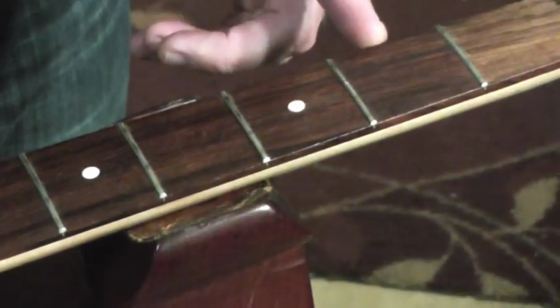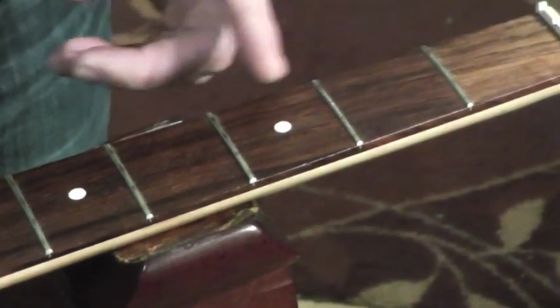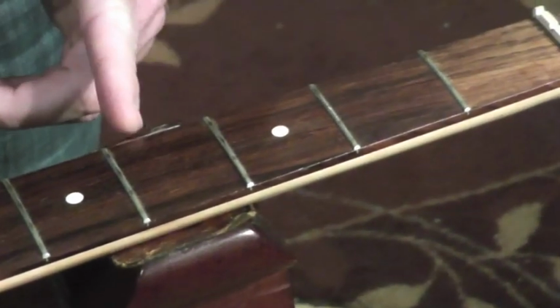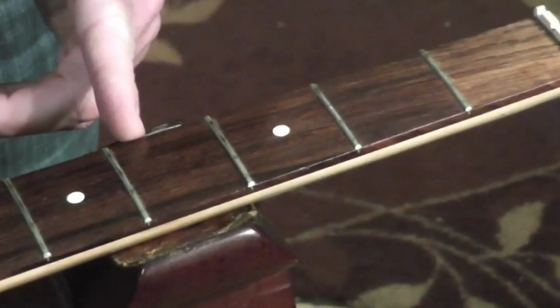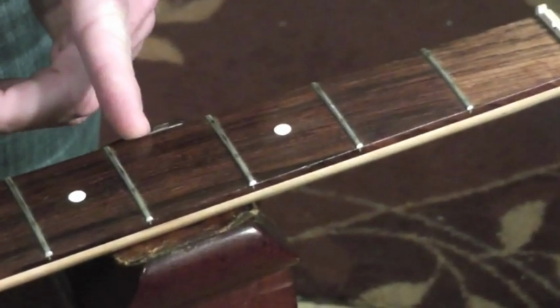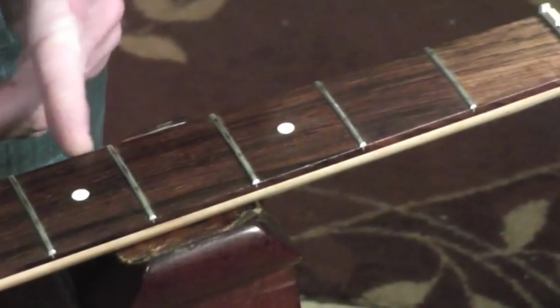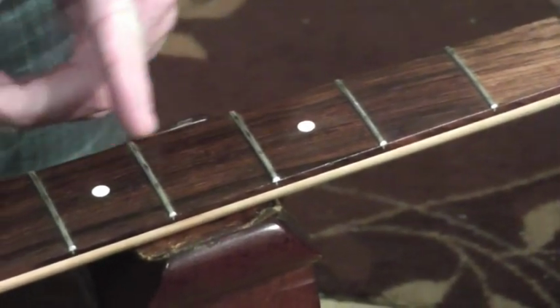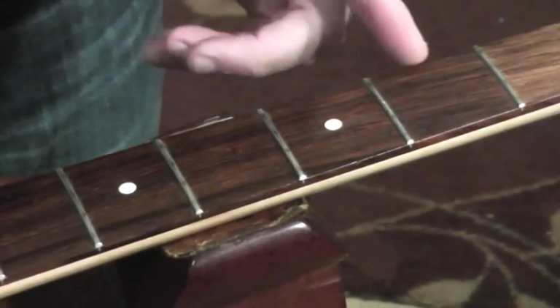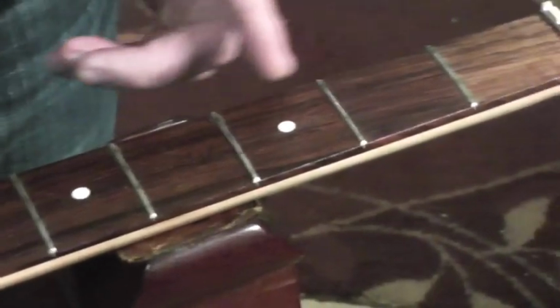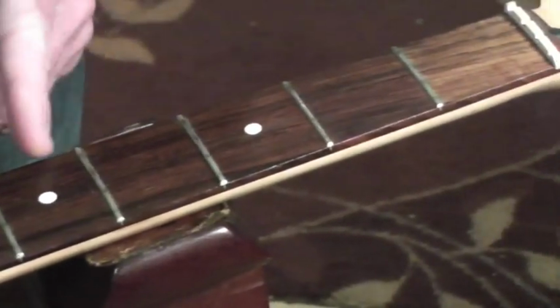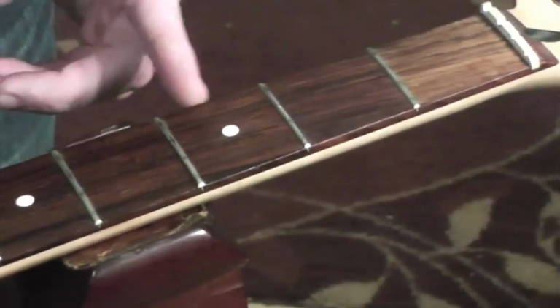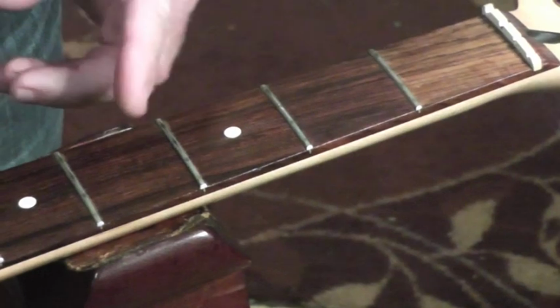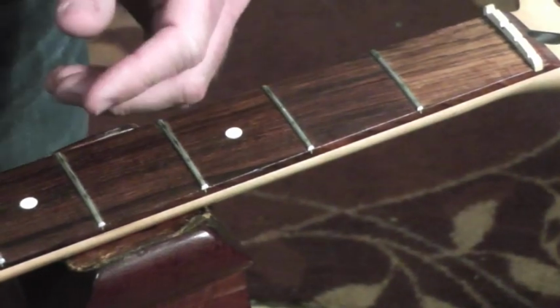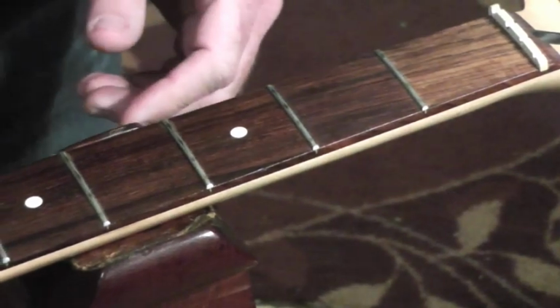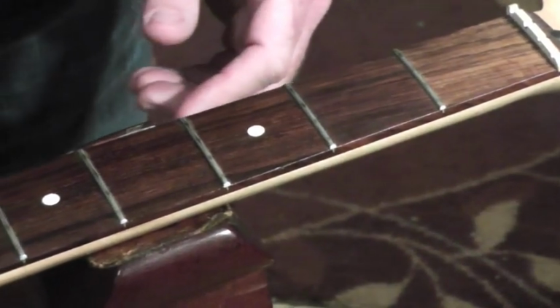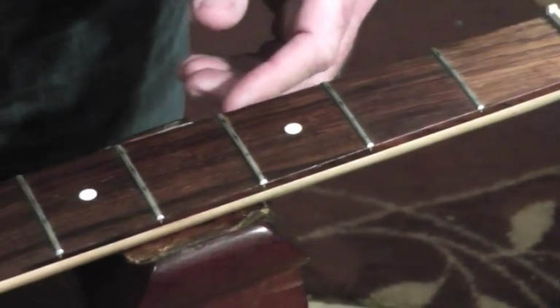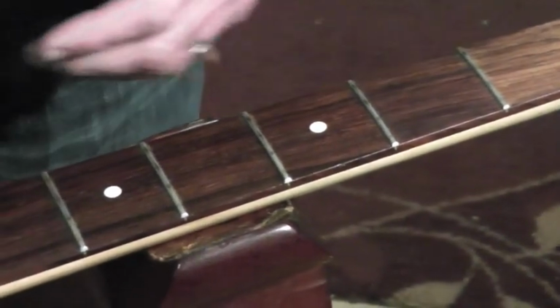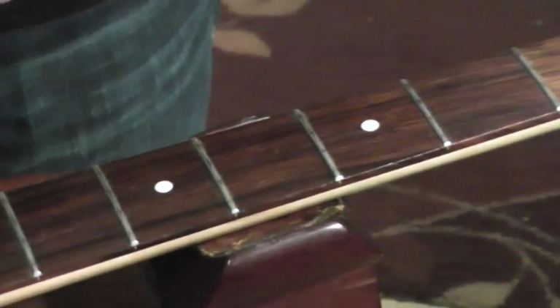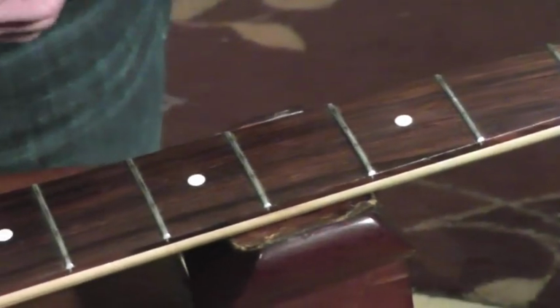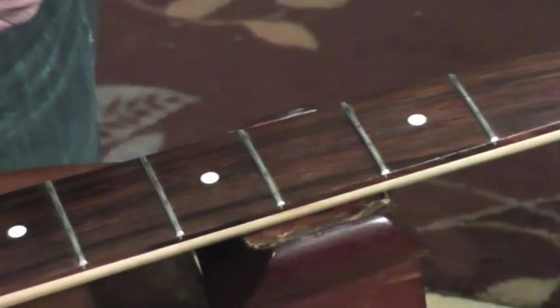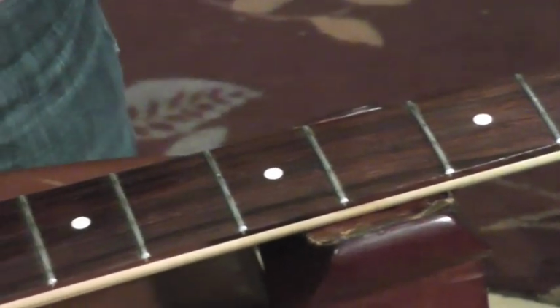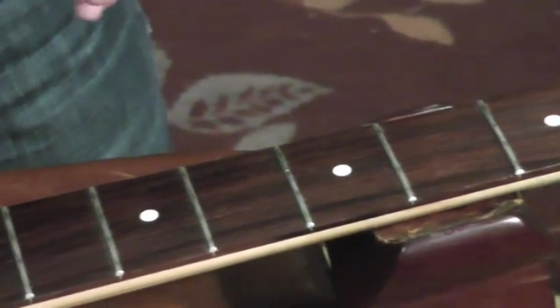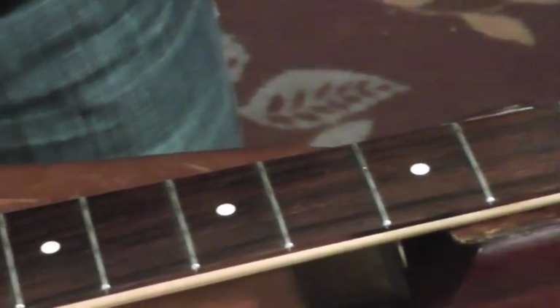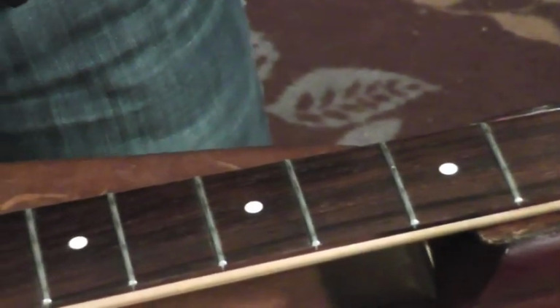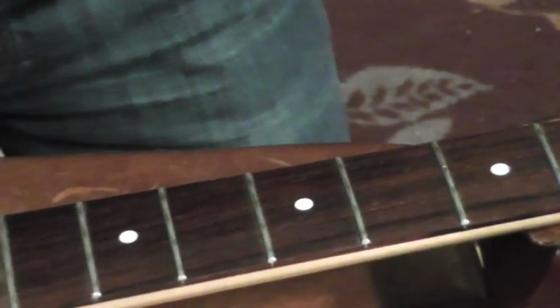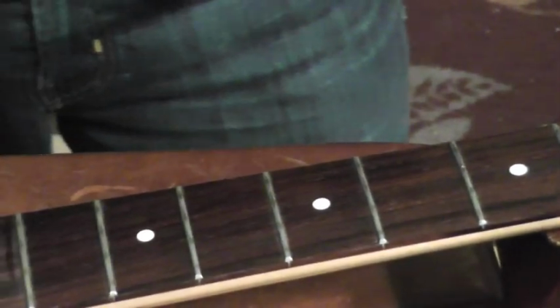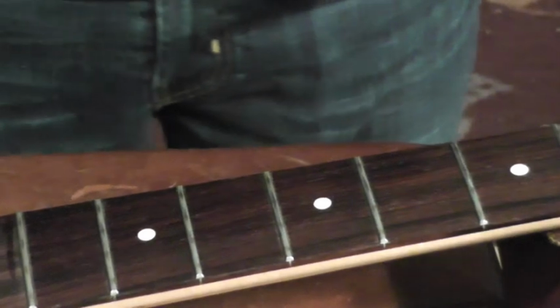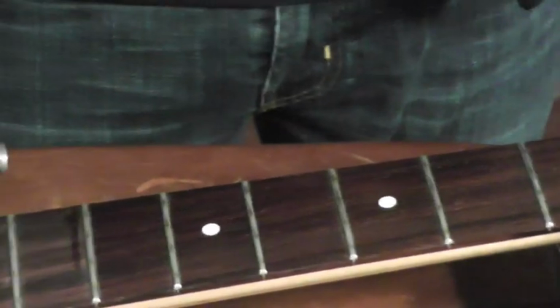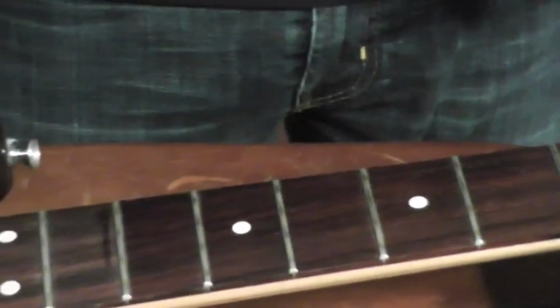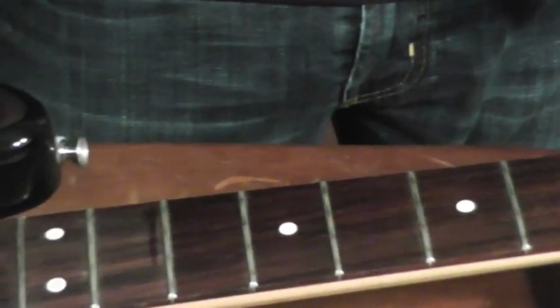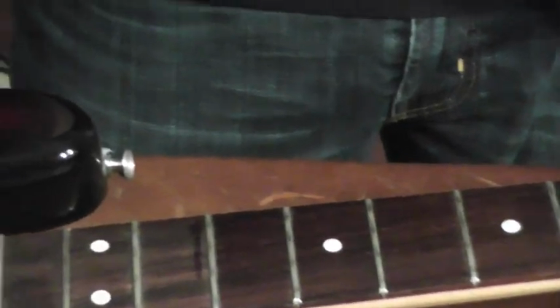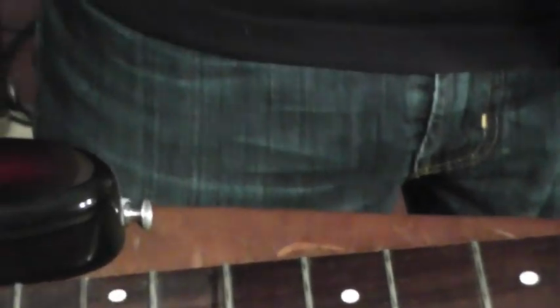You can see the difference right here — from no conditioning, to six months ago, to what we just did today. Even six months ago is close to what we did today. Music Nomad's F1 oil on a rosewood fretboard — it's the best product in the world to use, and the safest.